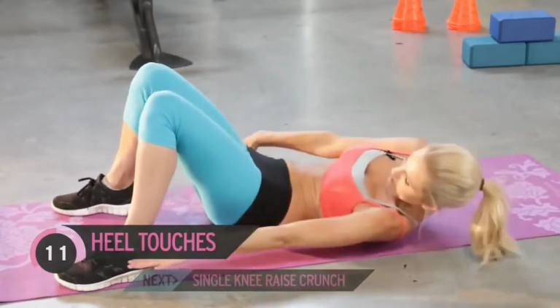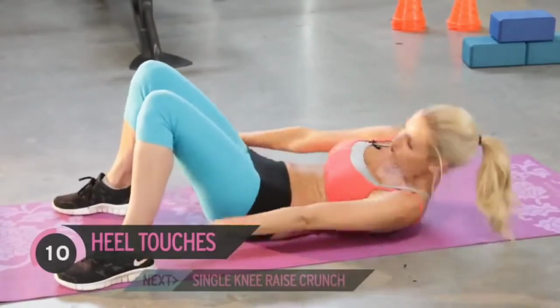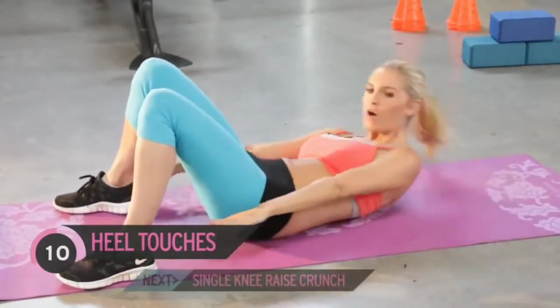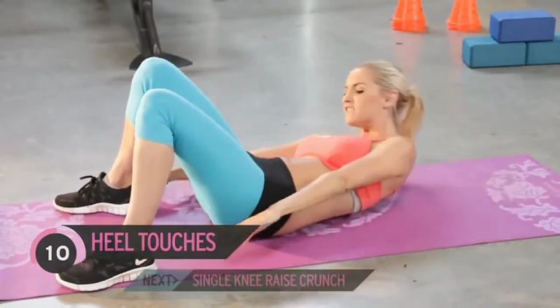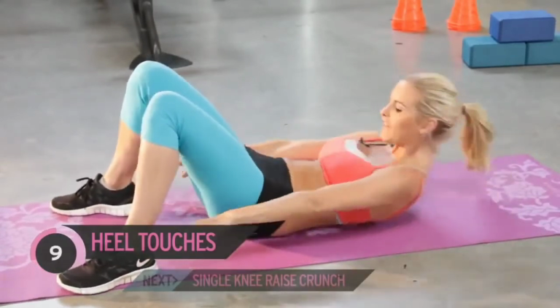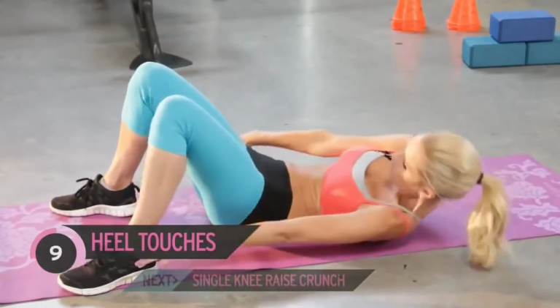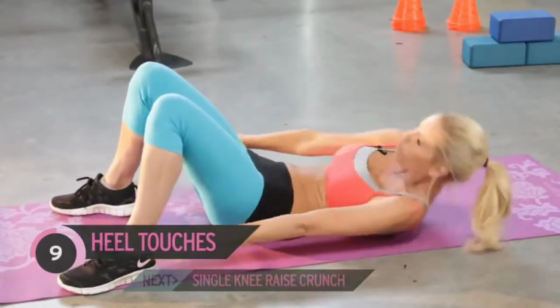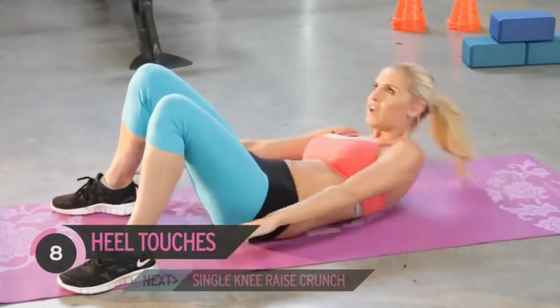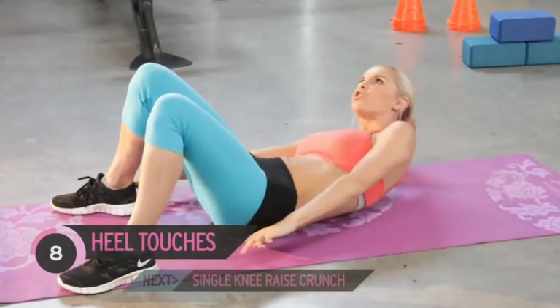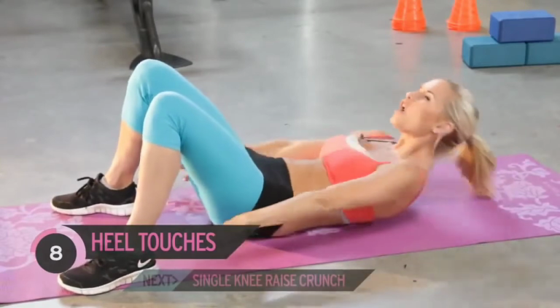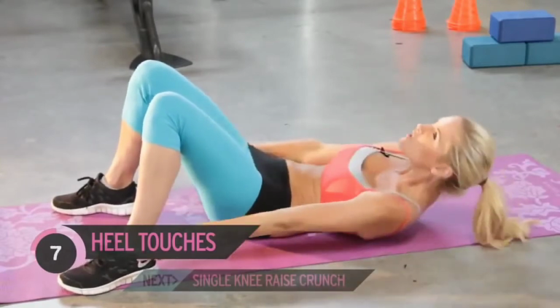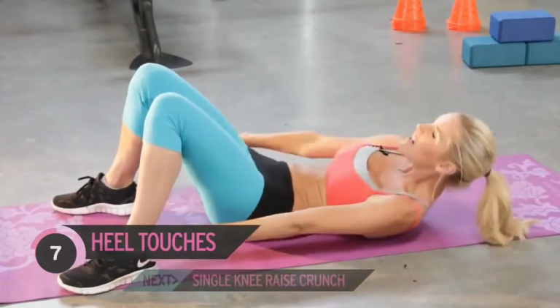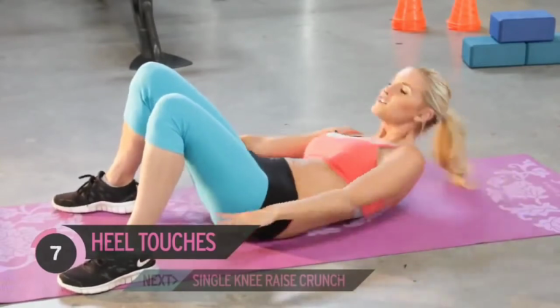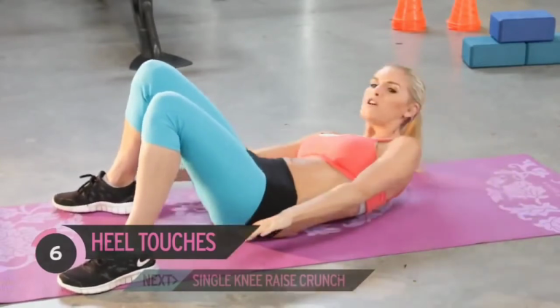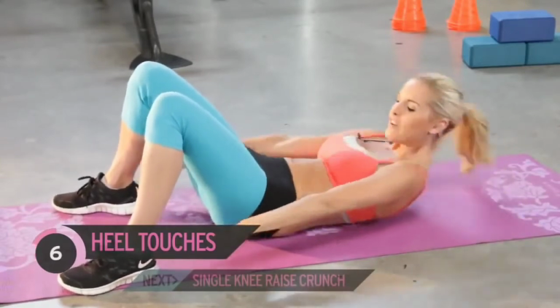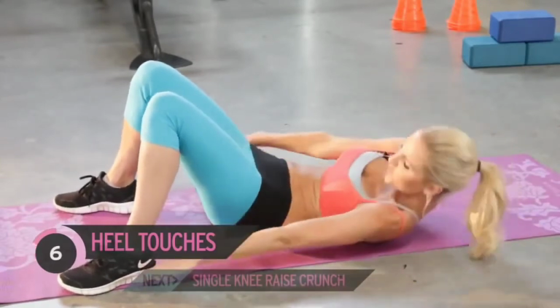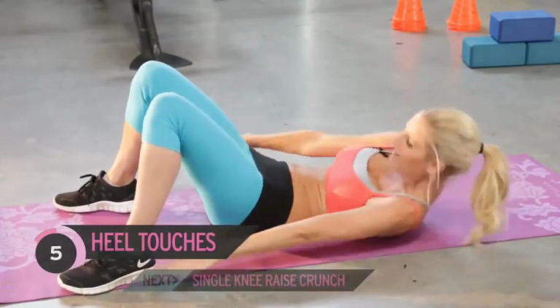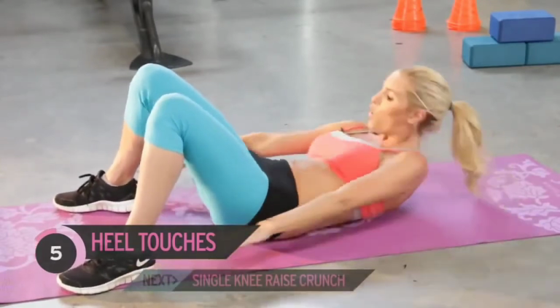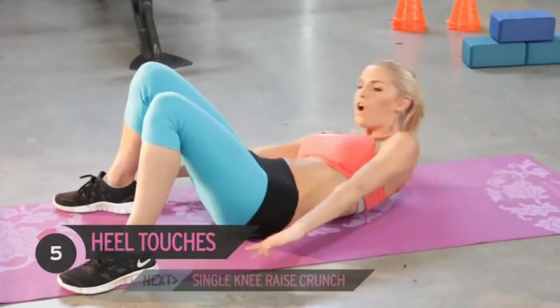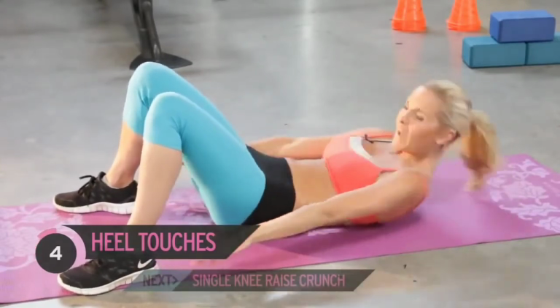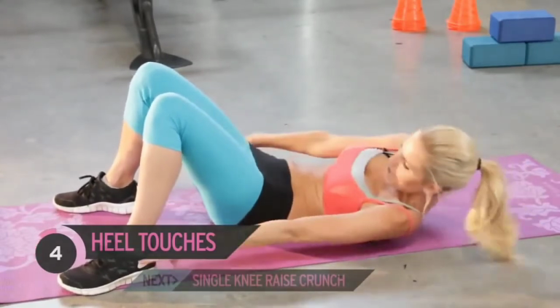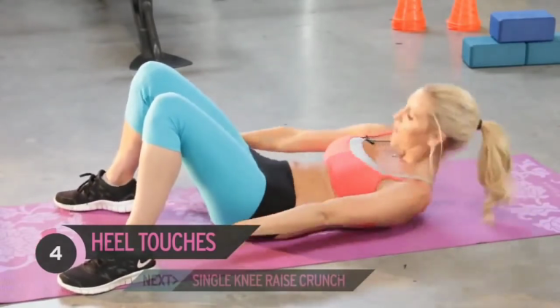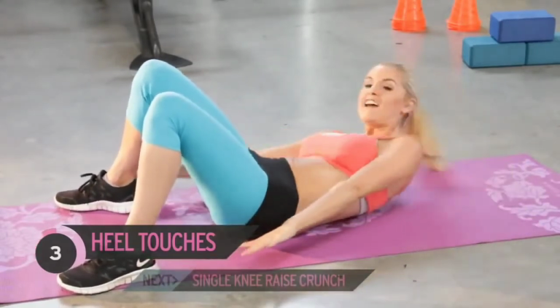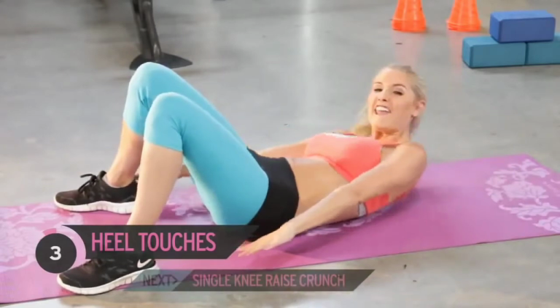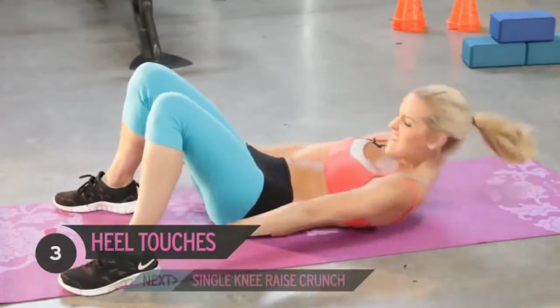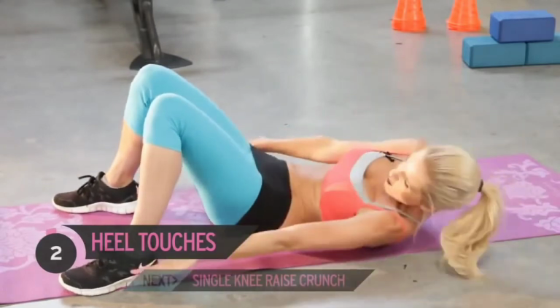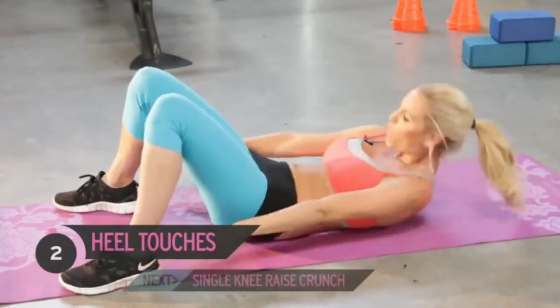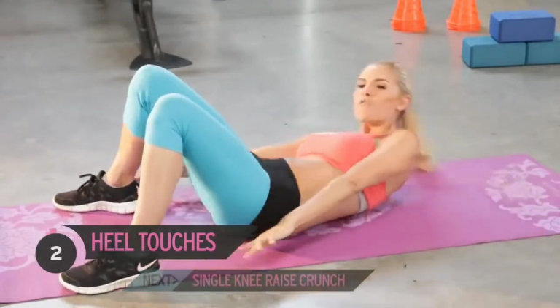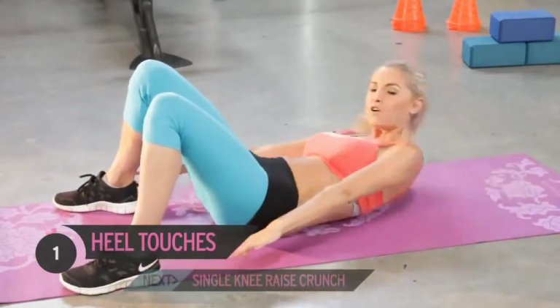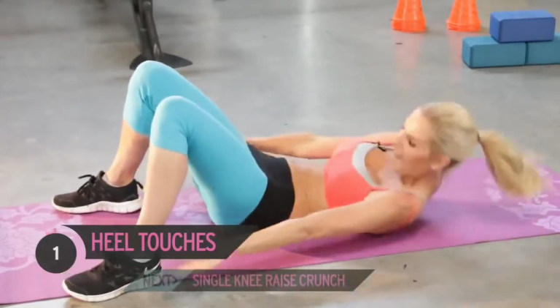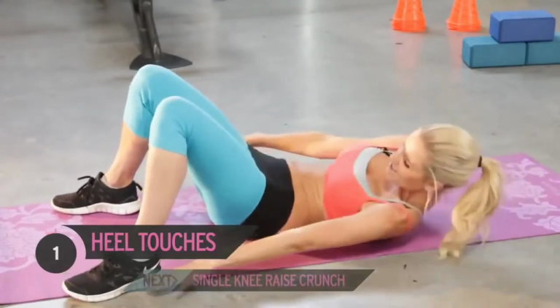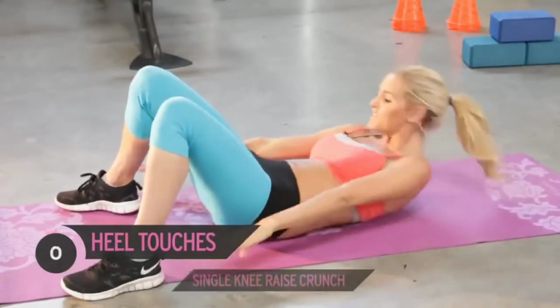Just tuck your head in slightly — or you can look up to the ceiling depending on how your neck is feeling. Keep it going, nearly there, ready to go to that next exercise.